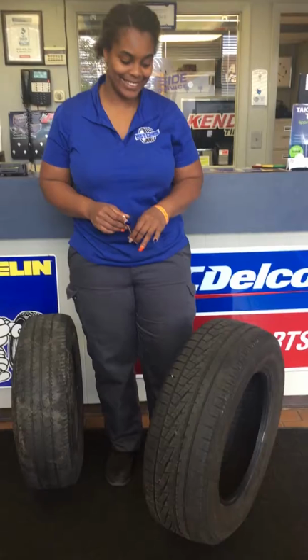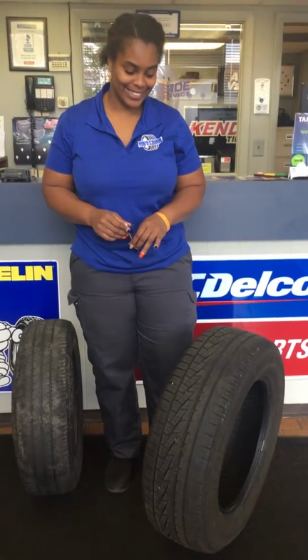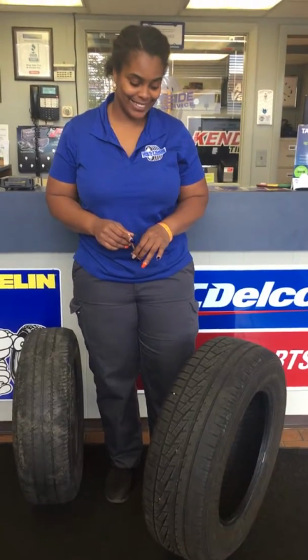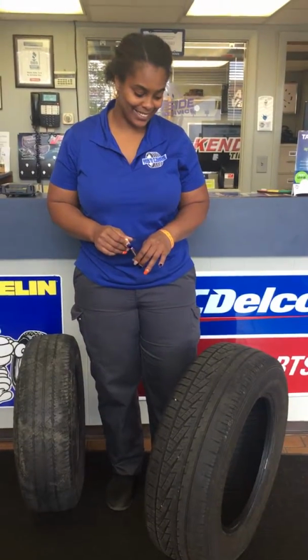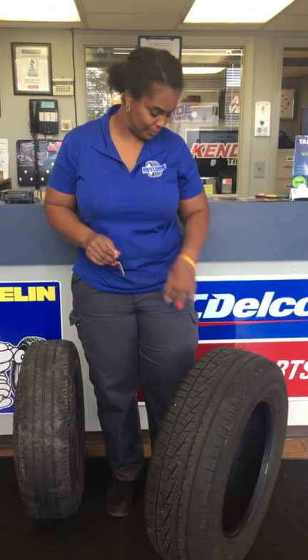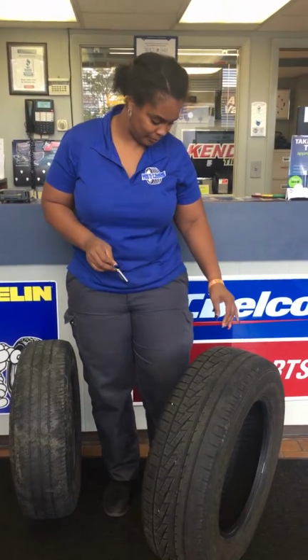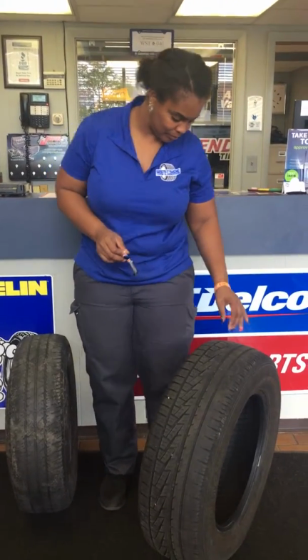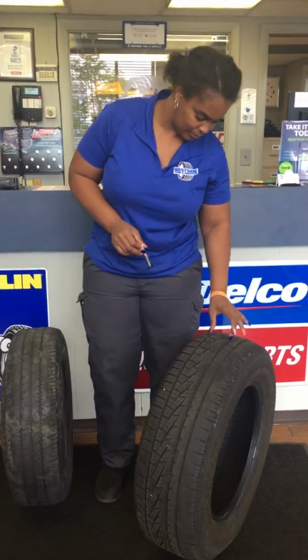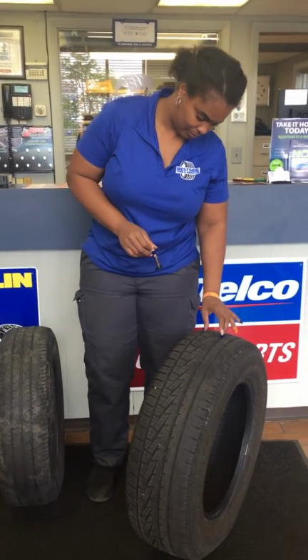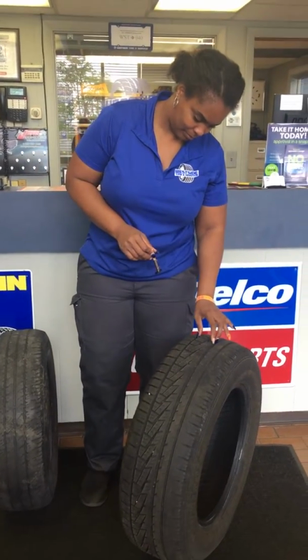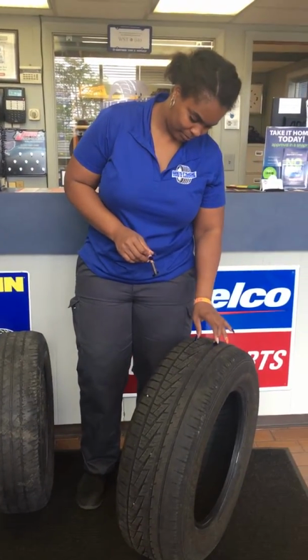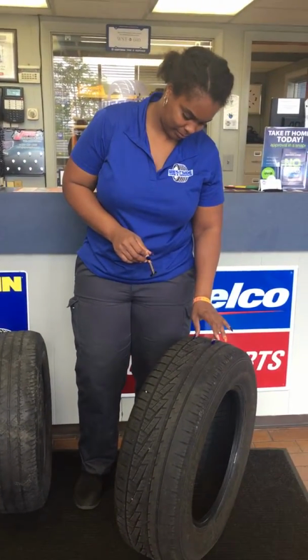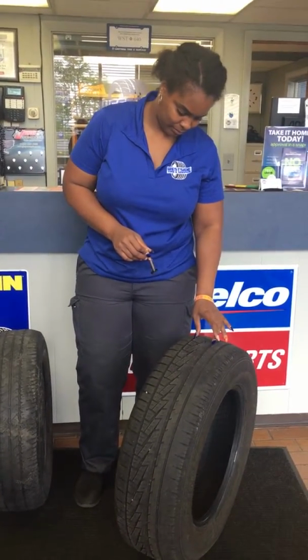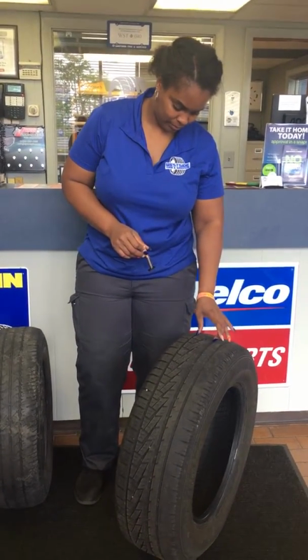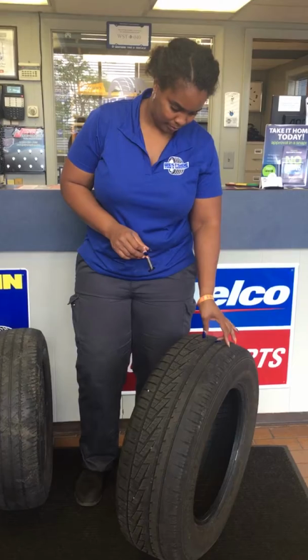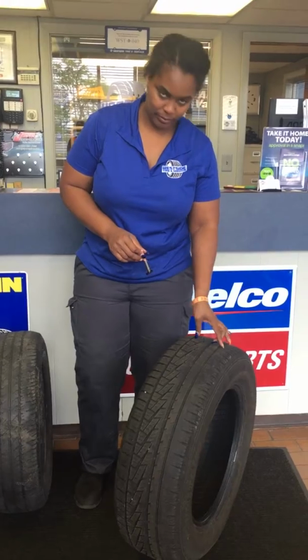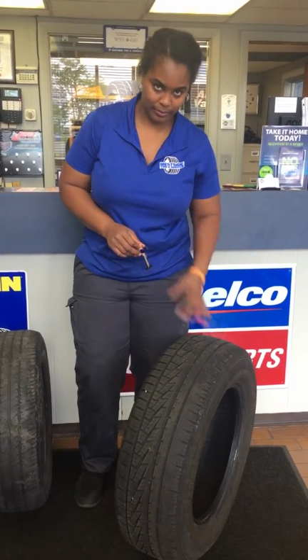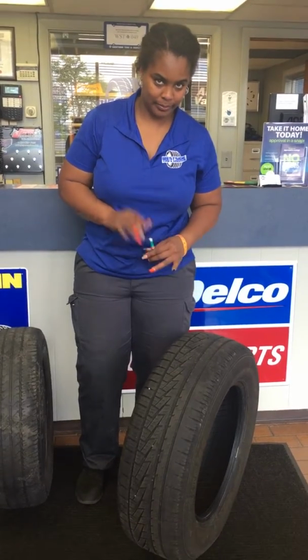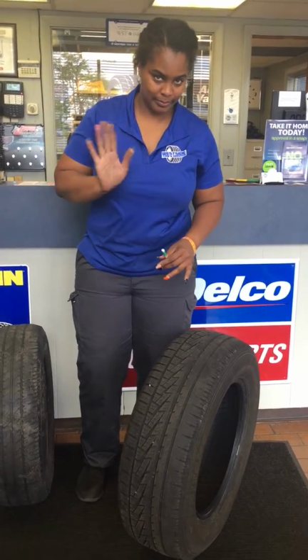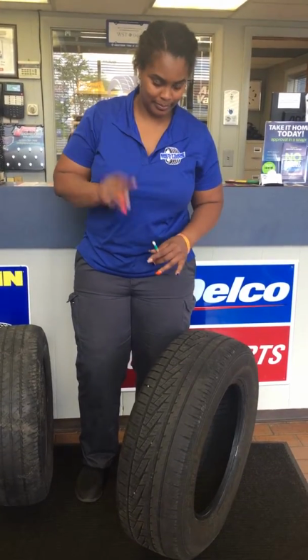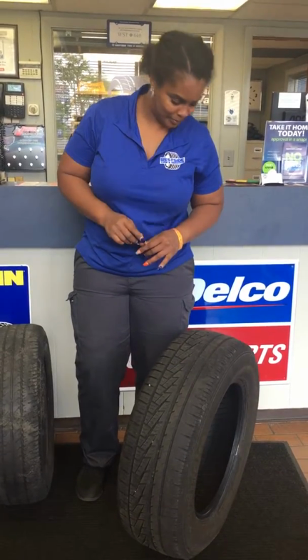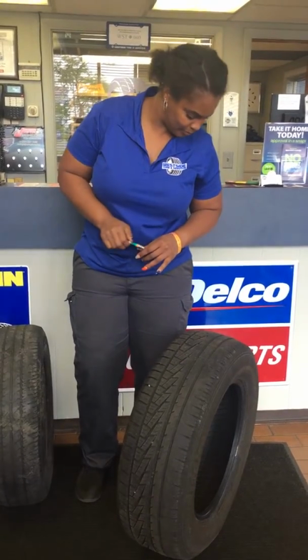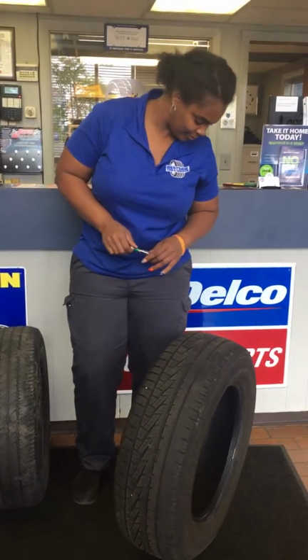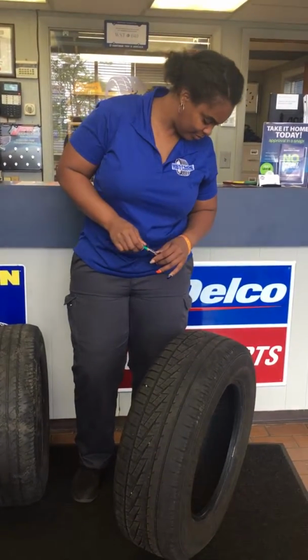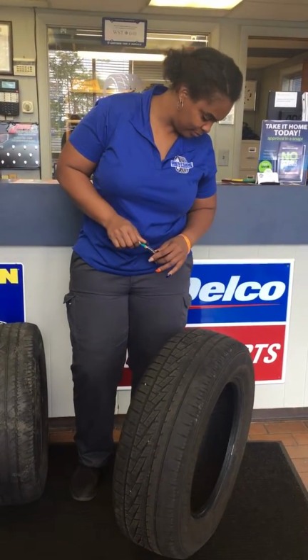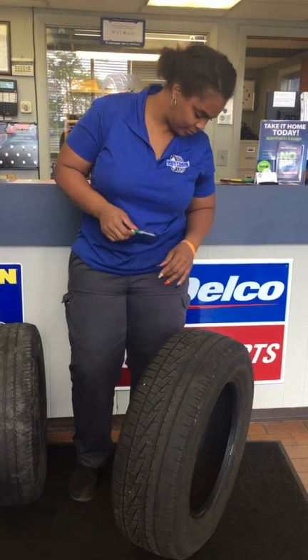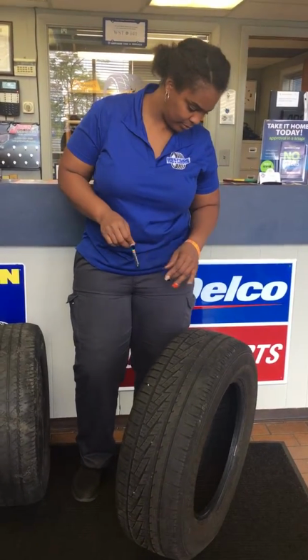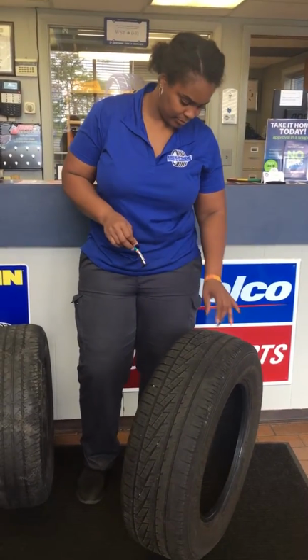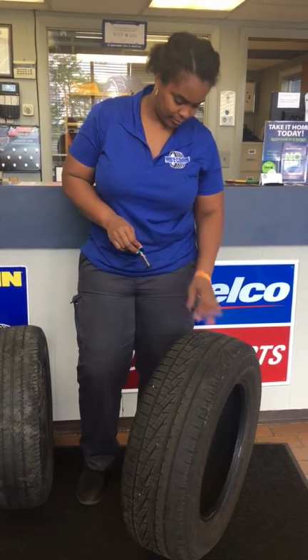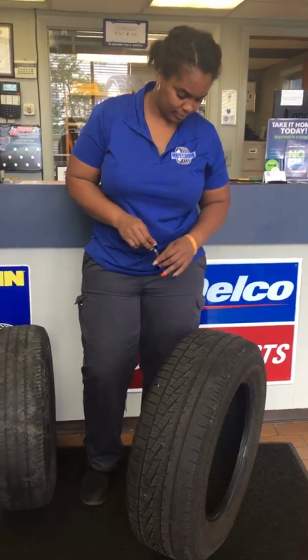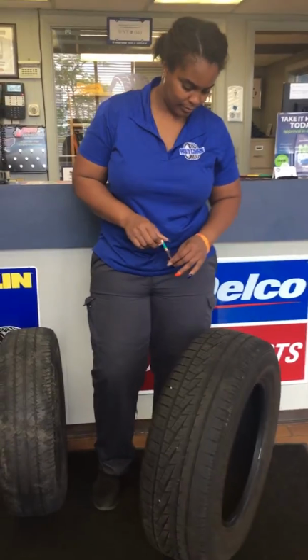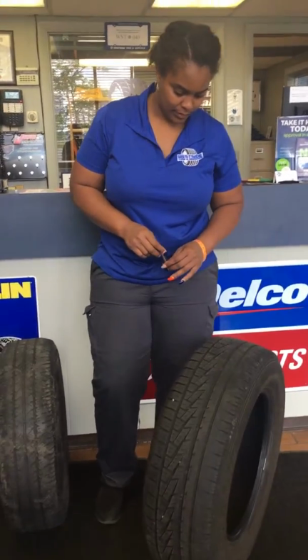Ladies and gentlemen, I'm introducing you to Danielle, our service advisor in our Austintown location. She's going to tell you about how to check for tread depth on a tire. Danielle?